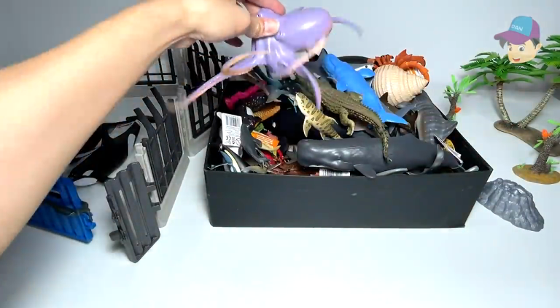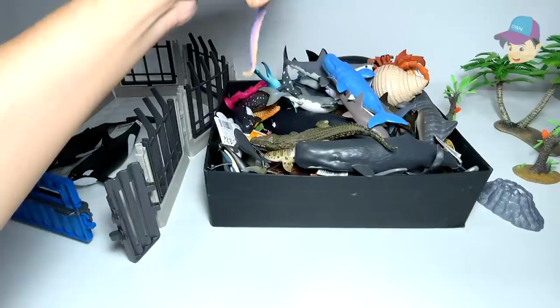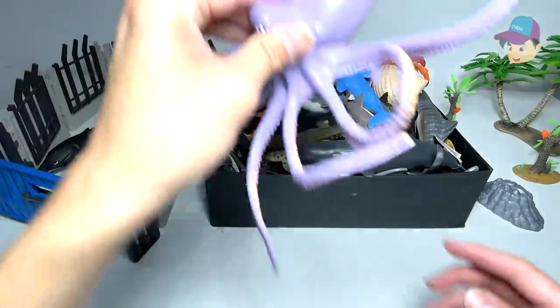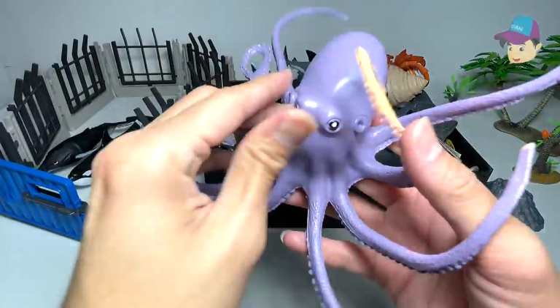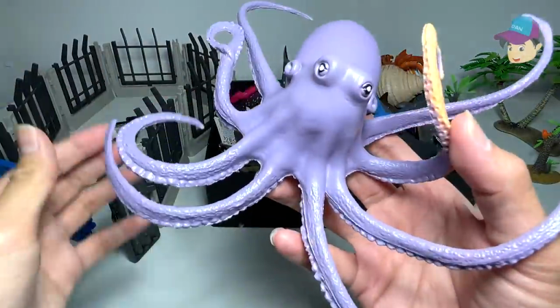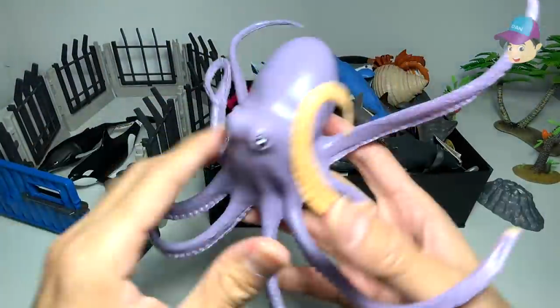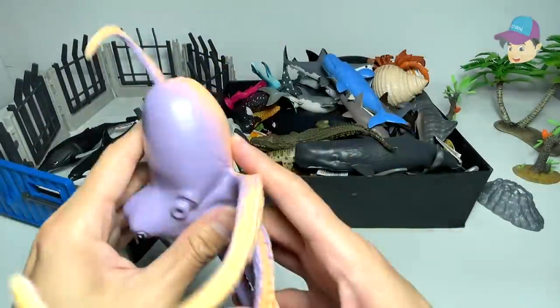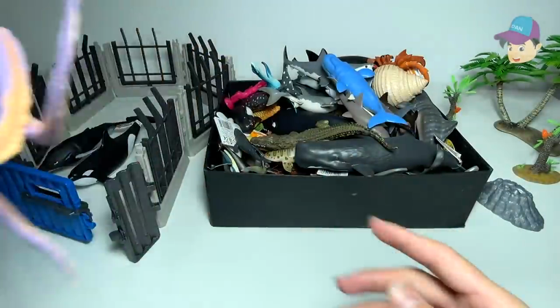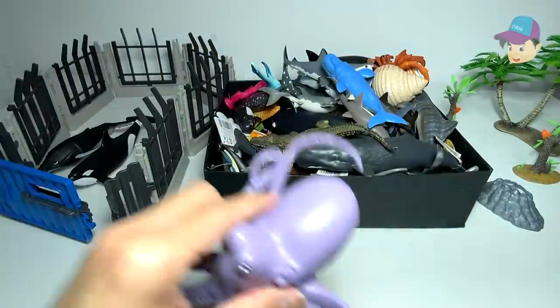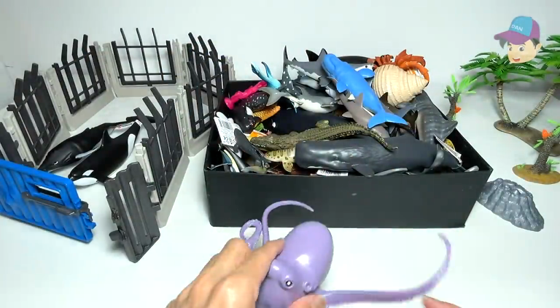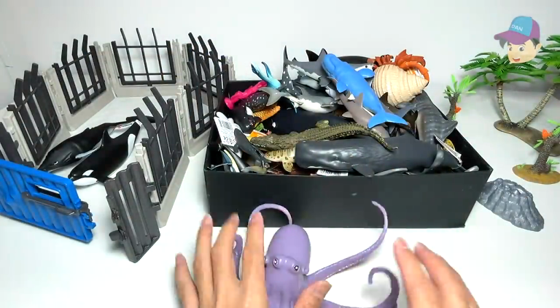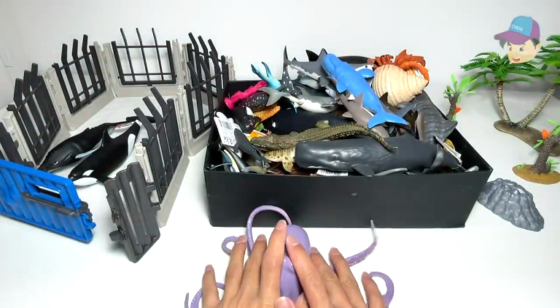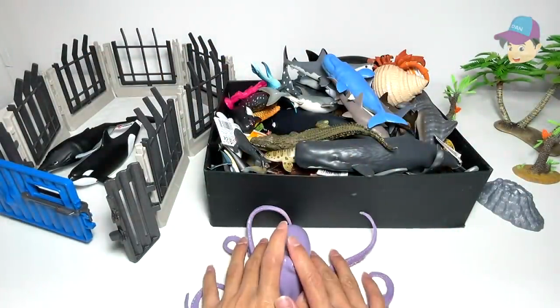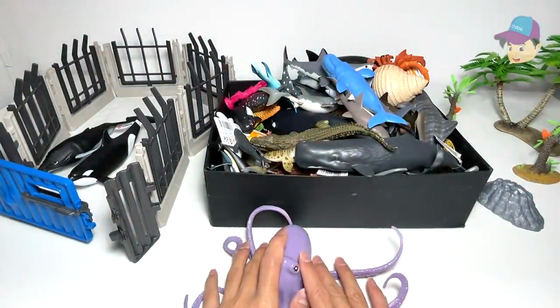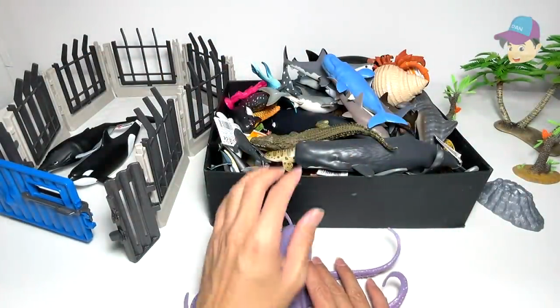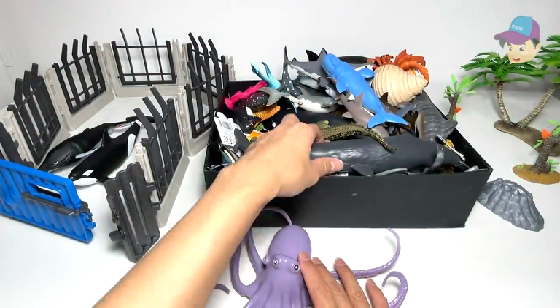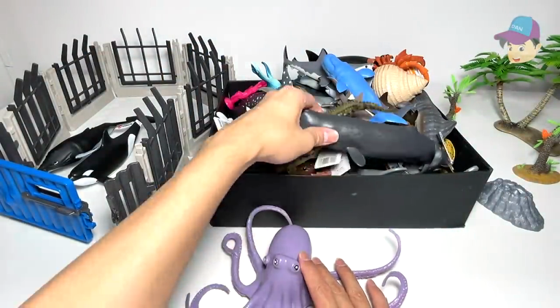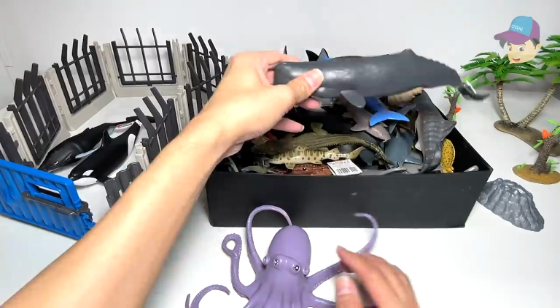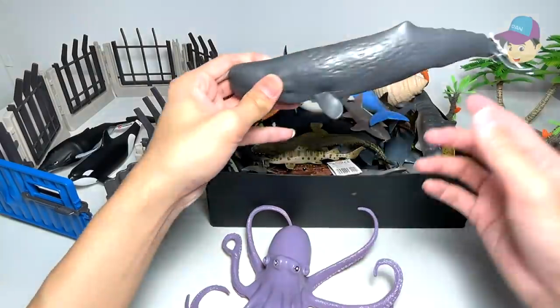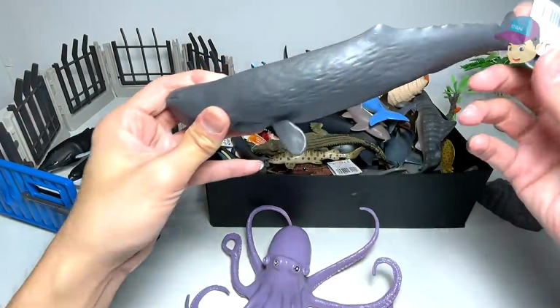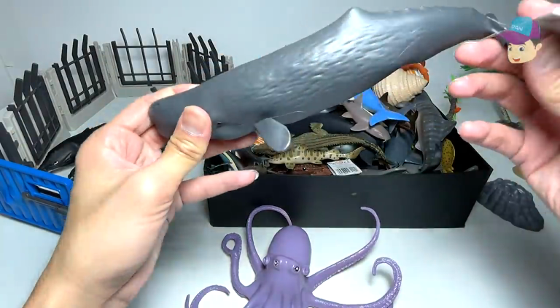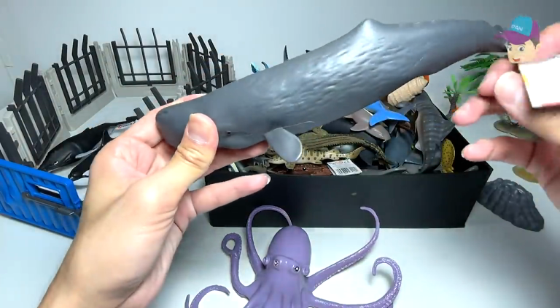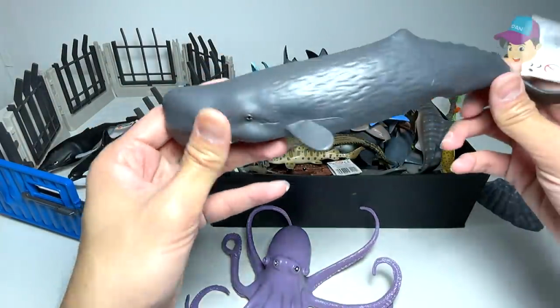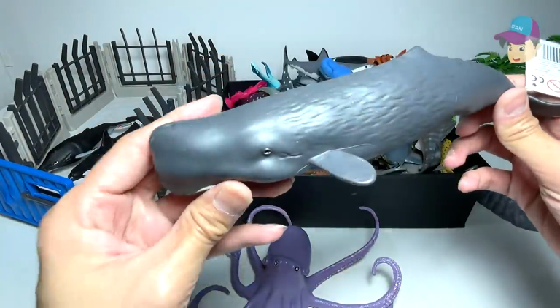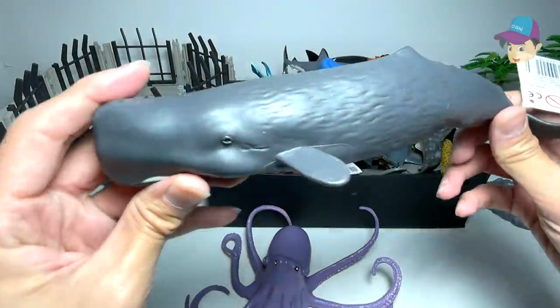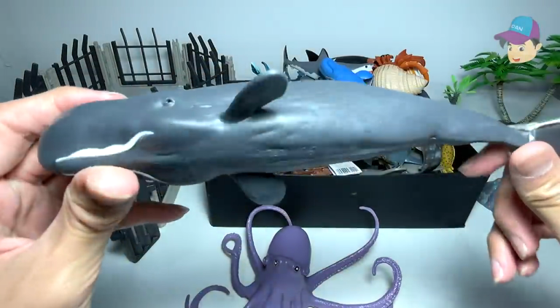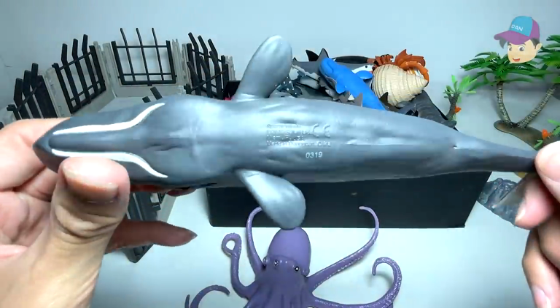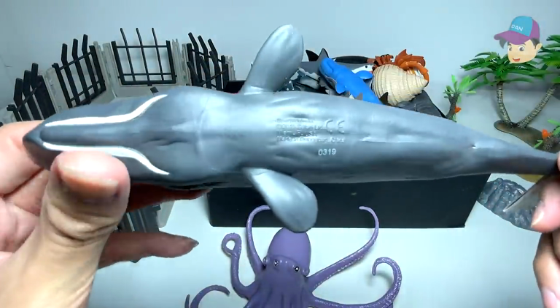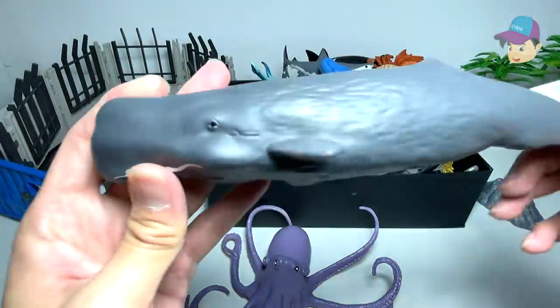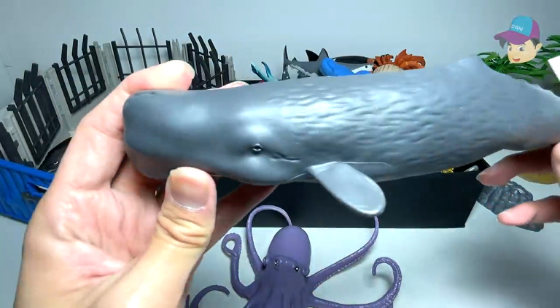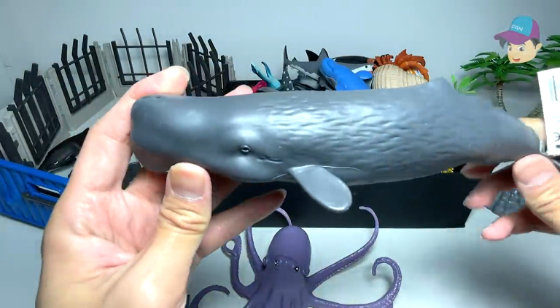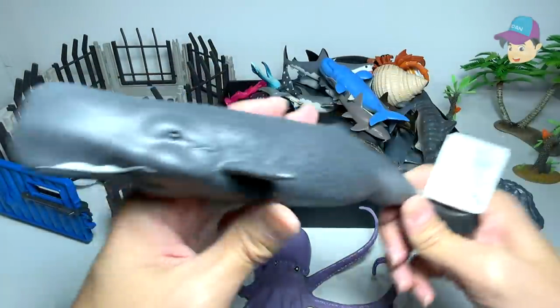Another octopus right over here. Let's place it right in front. And this is a sperm whale — a huge figure that we have just purchased very recently.